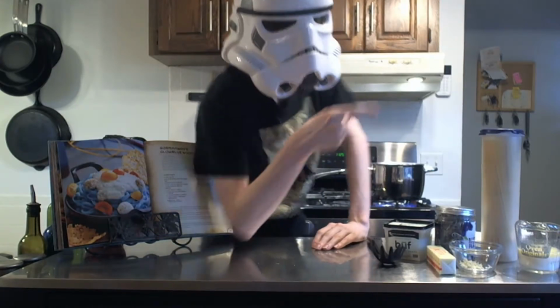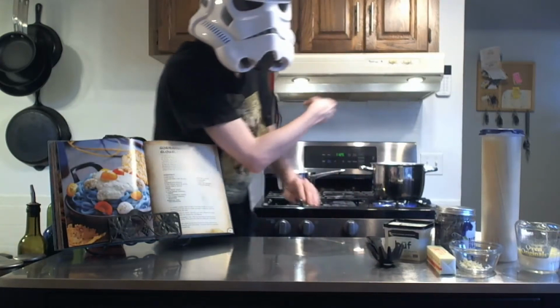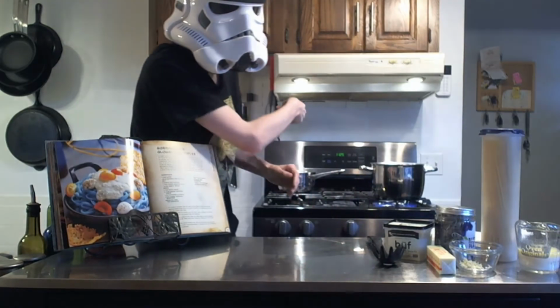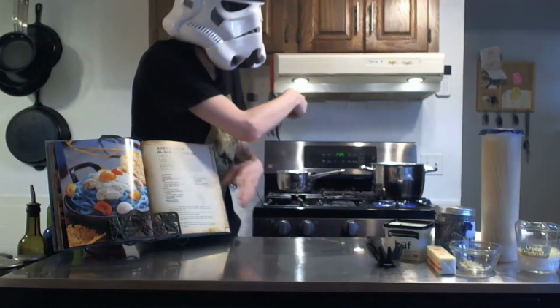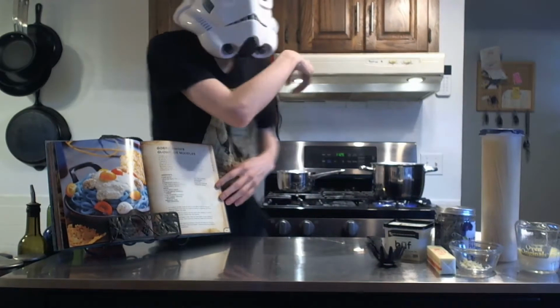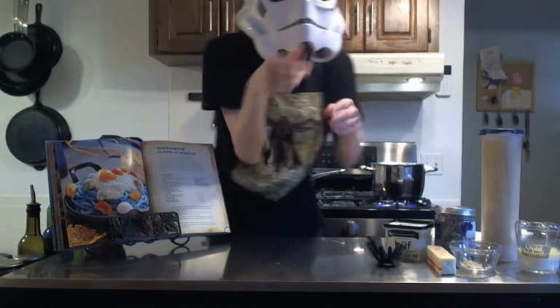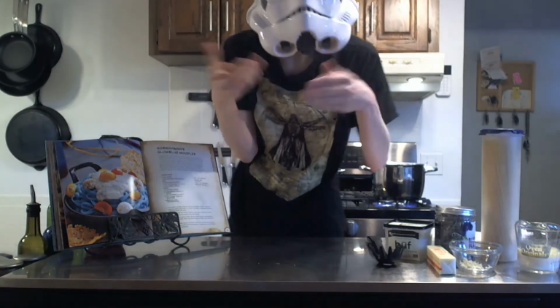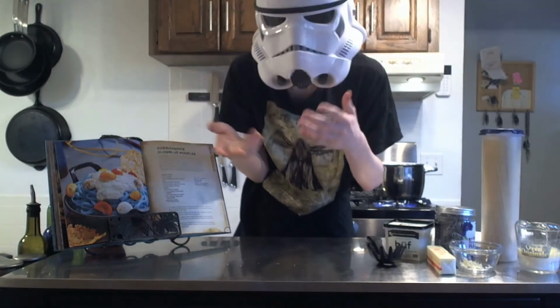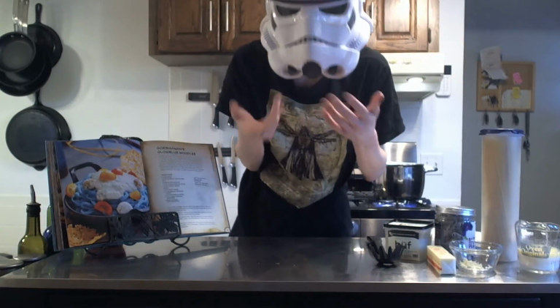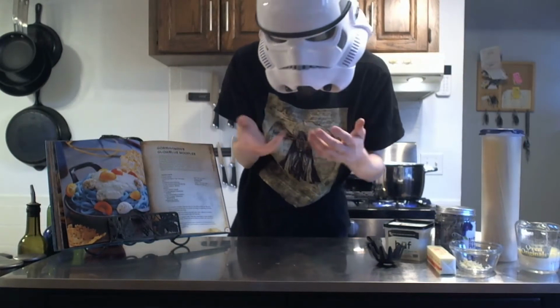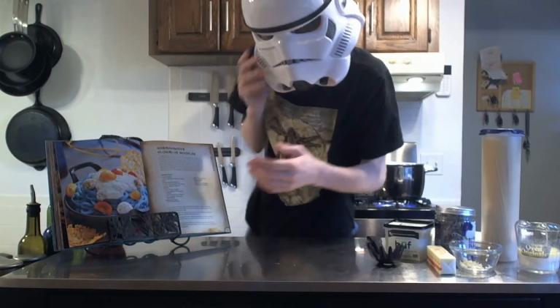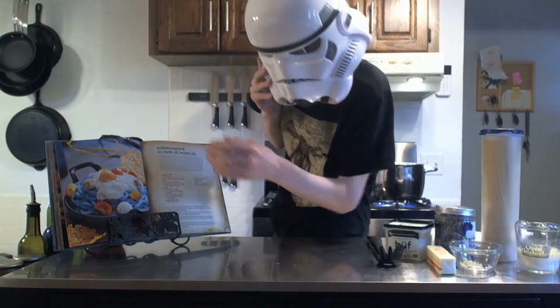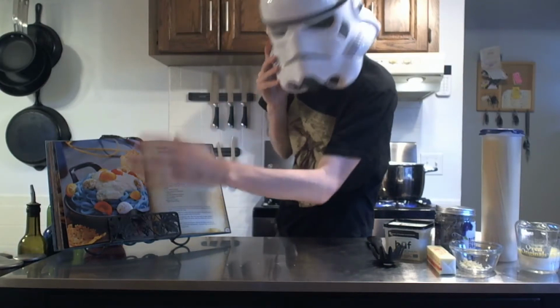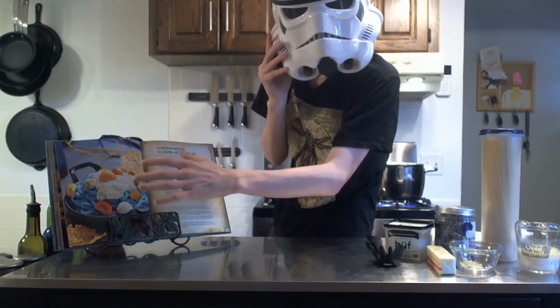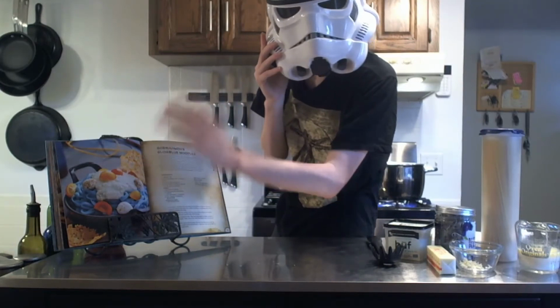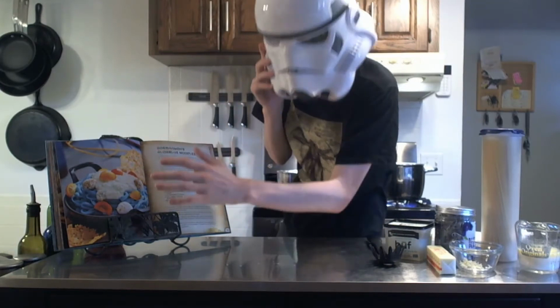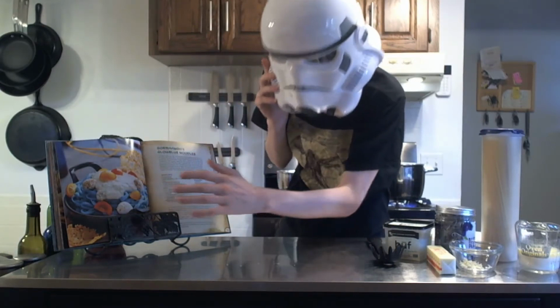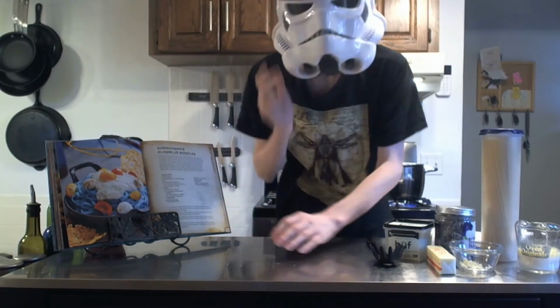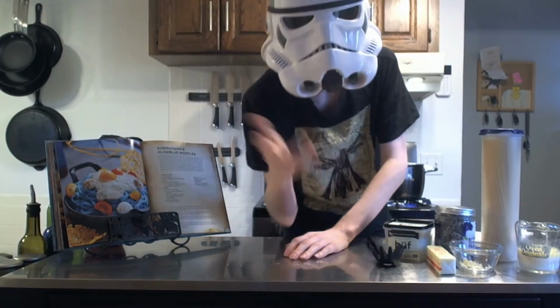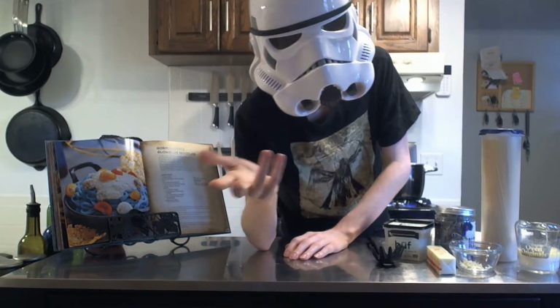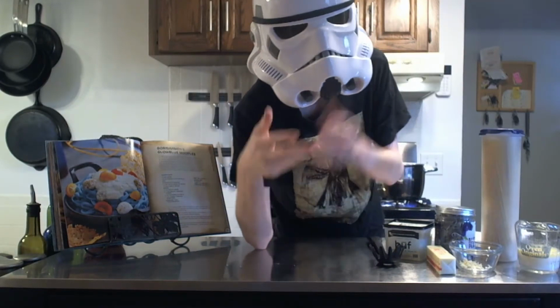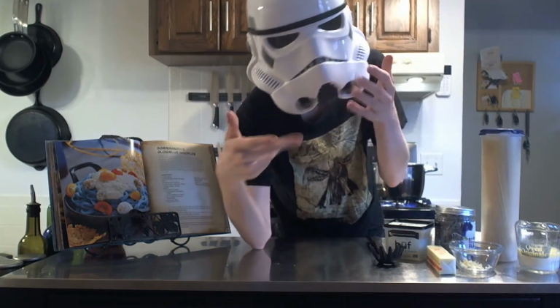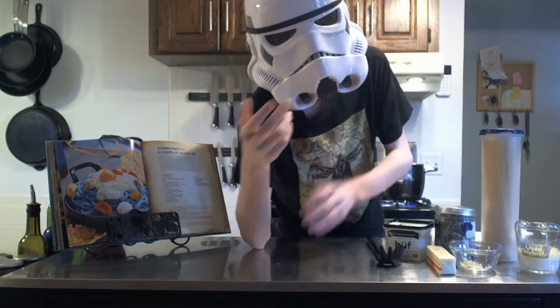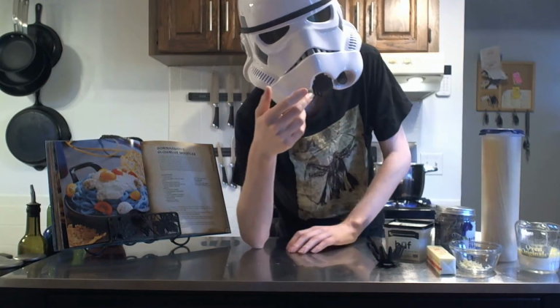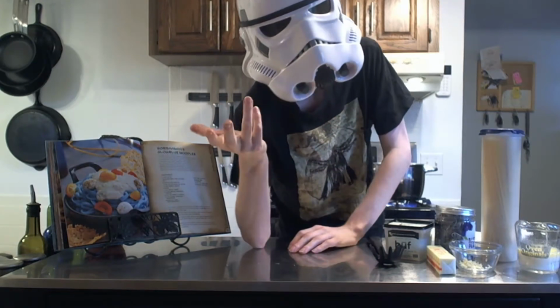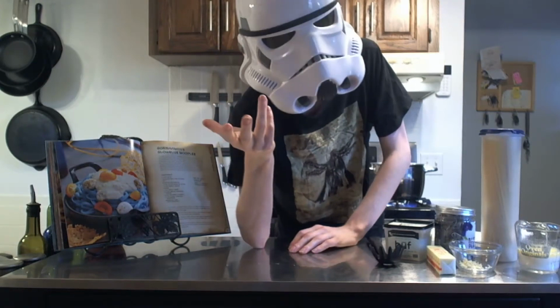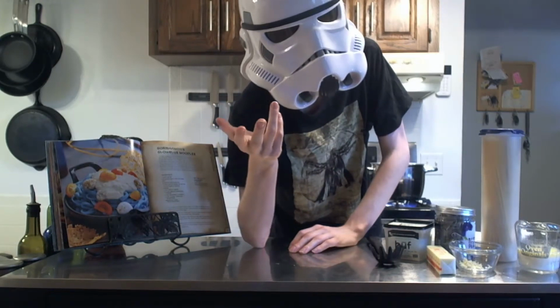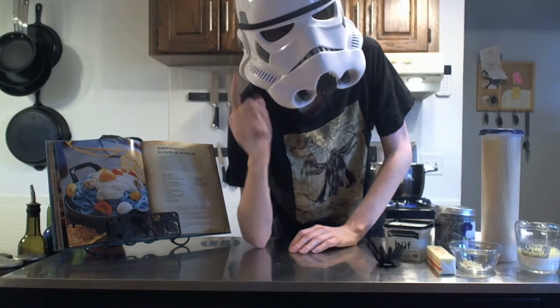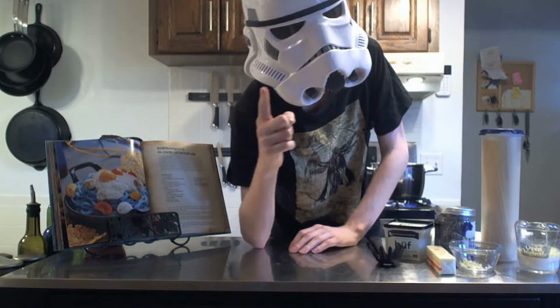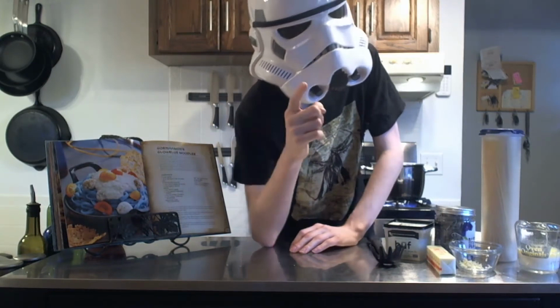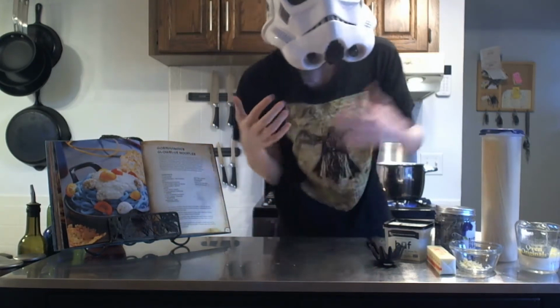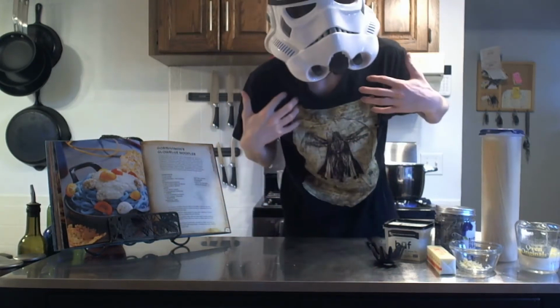I have the water boiling already, and then we're gonna add the things and the things. Also, the recipe has some sauce we're gonna make along with it, because just the noodles by themselves wouldn't be that great. It comes with a cheese sauce, and I love cheese.